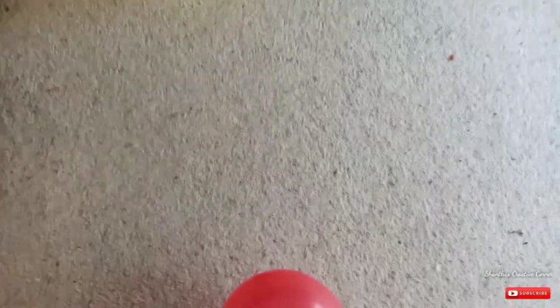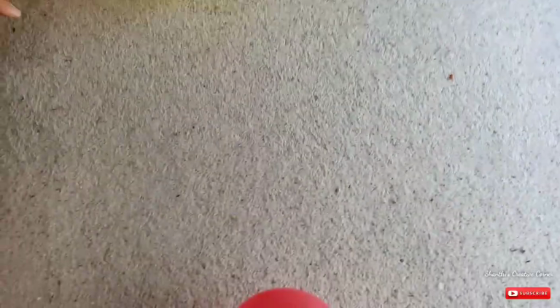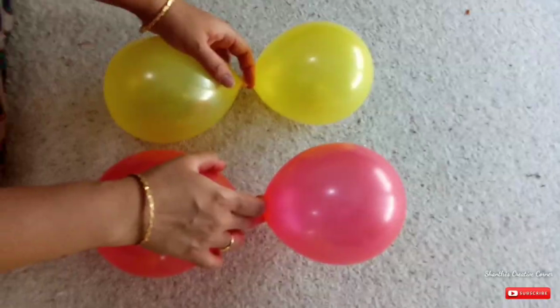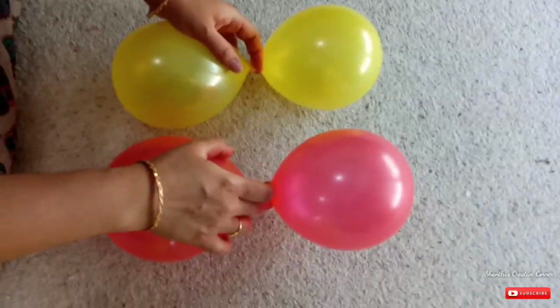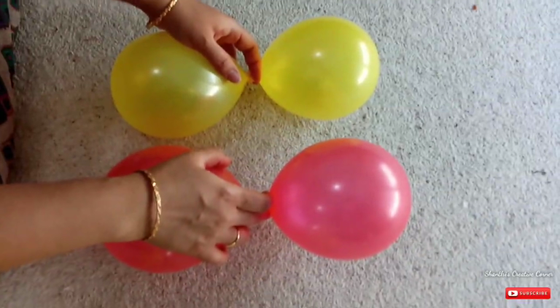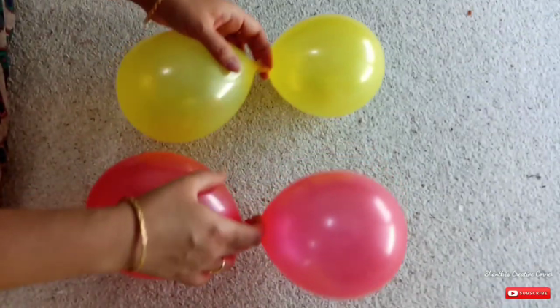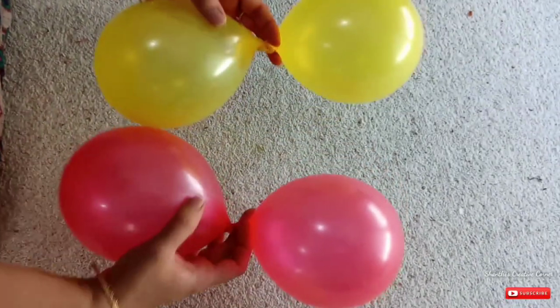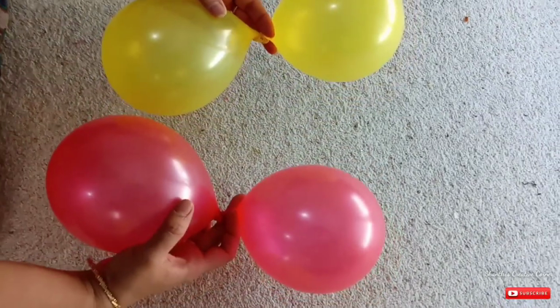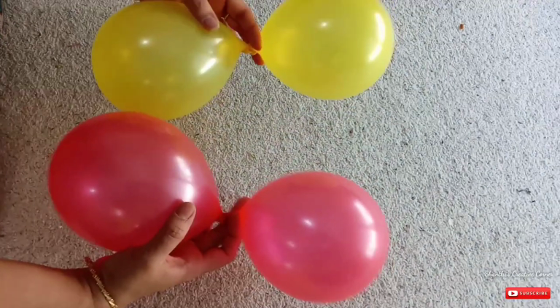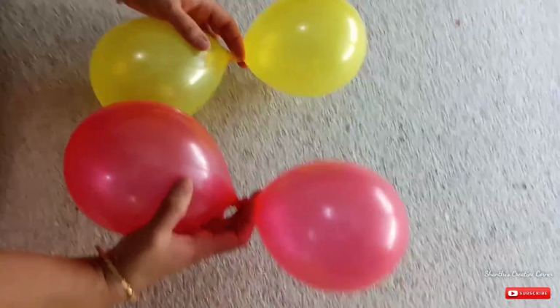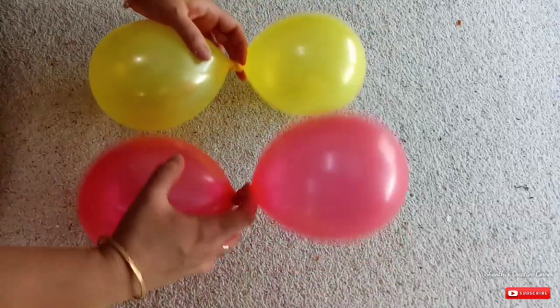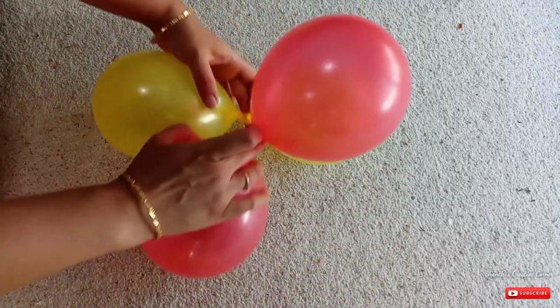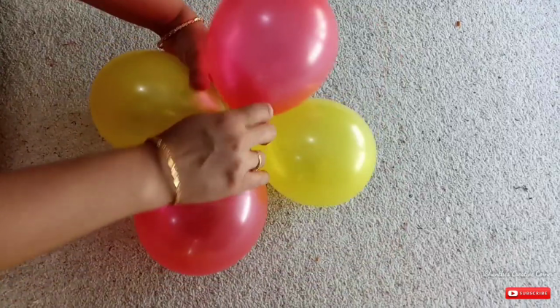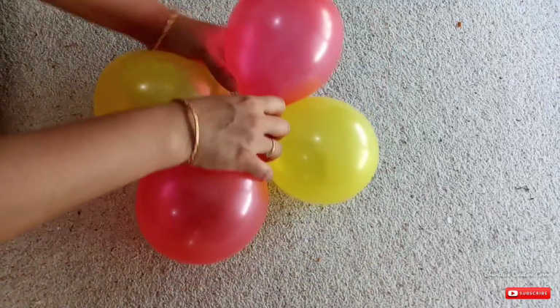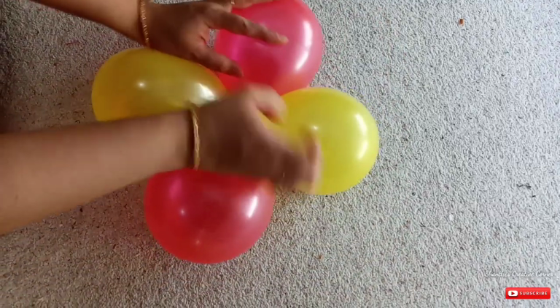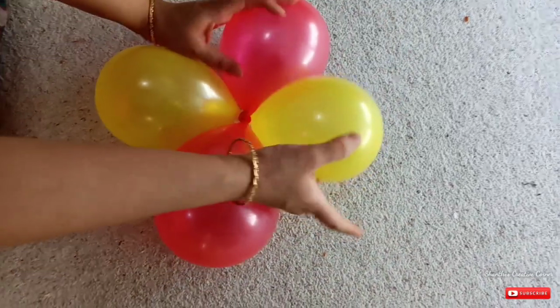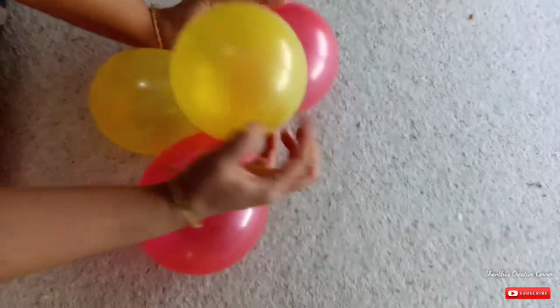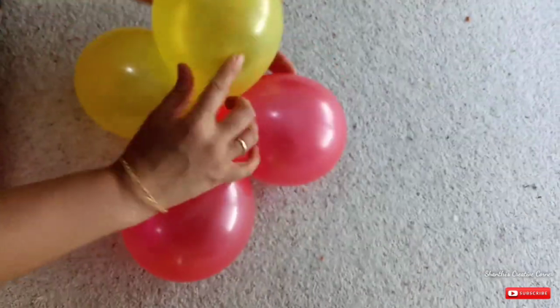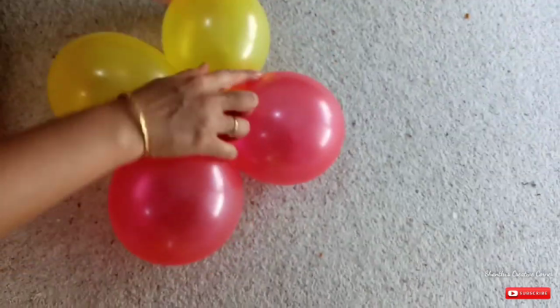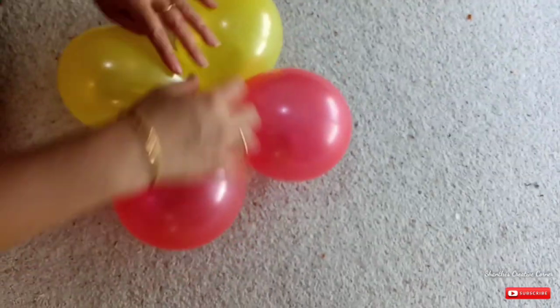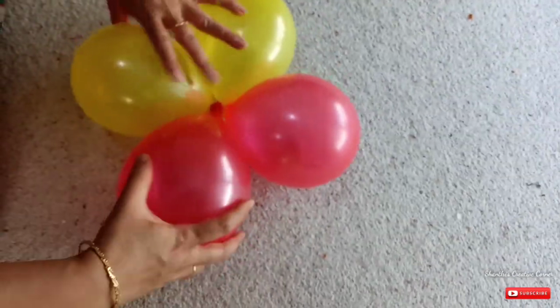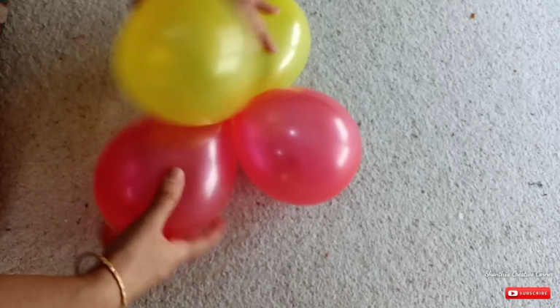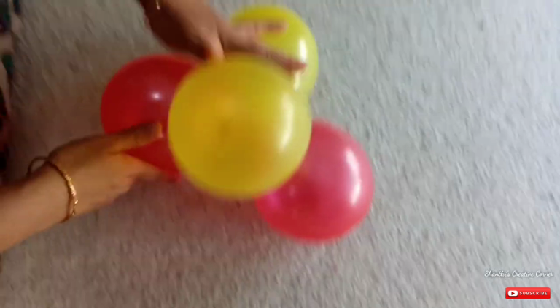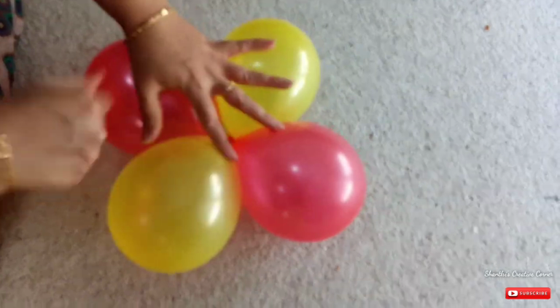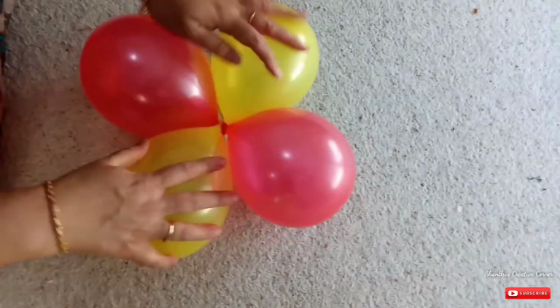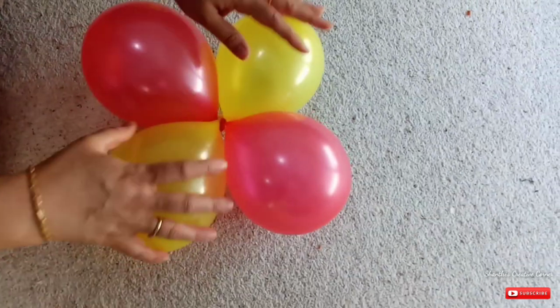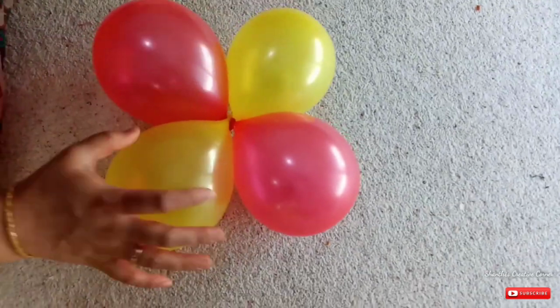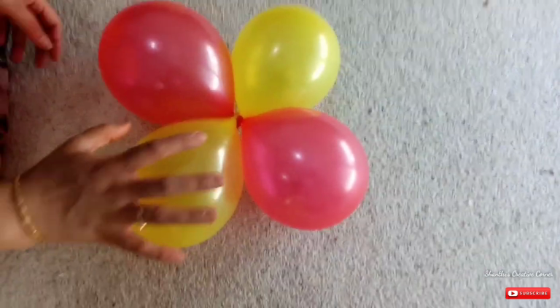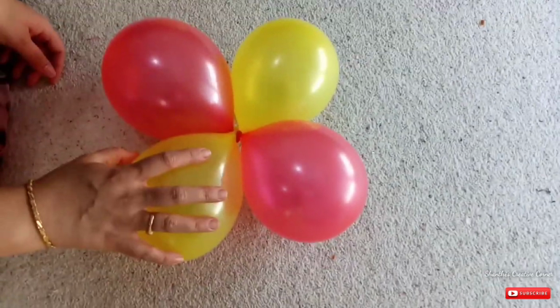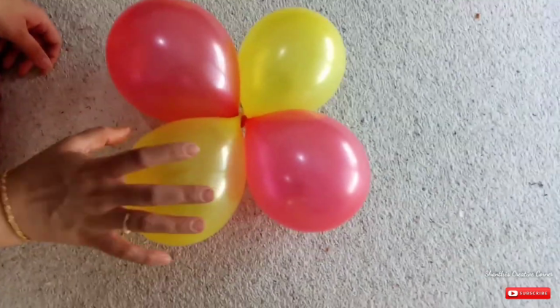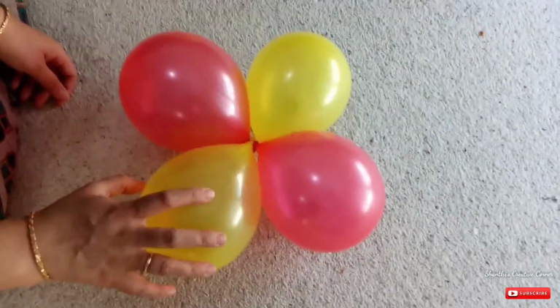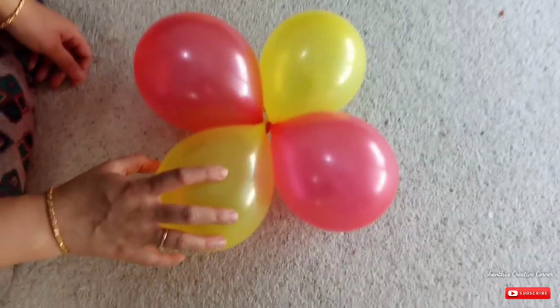Then add one balloon and a red balloon. You can add two balloons in the same way. The balloons are ready for this one. You can add three balloons ready for this one.